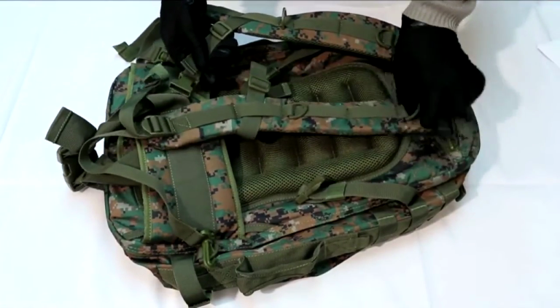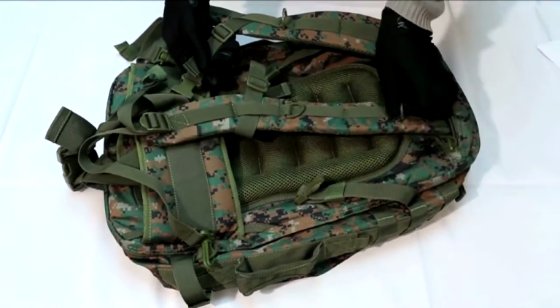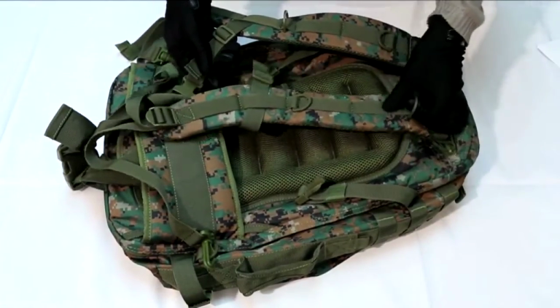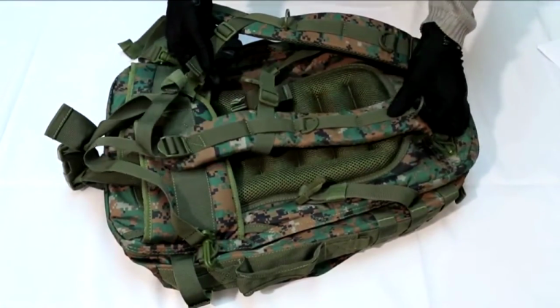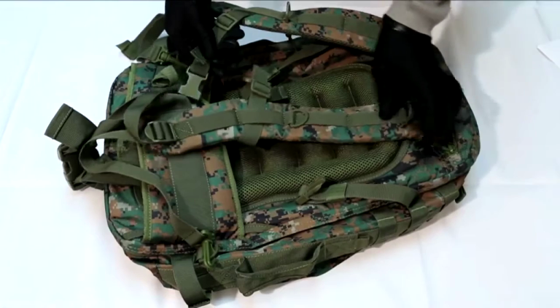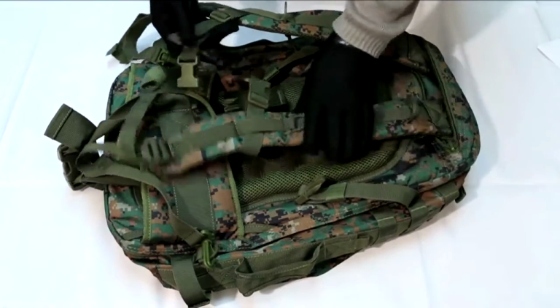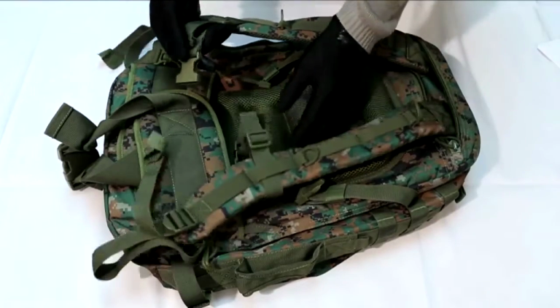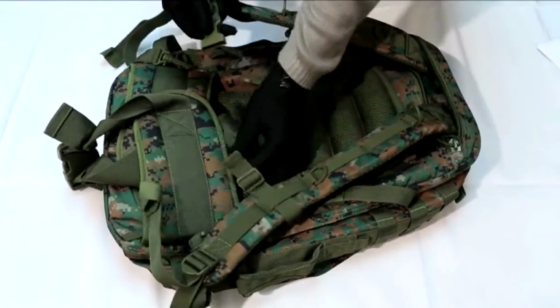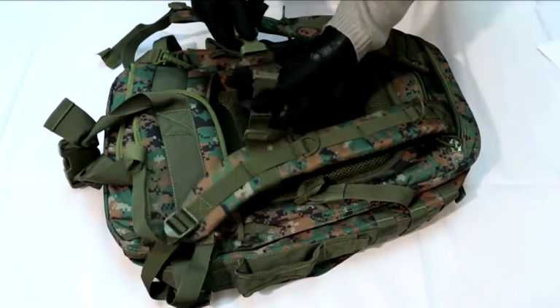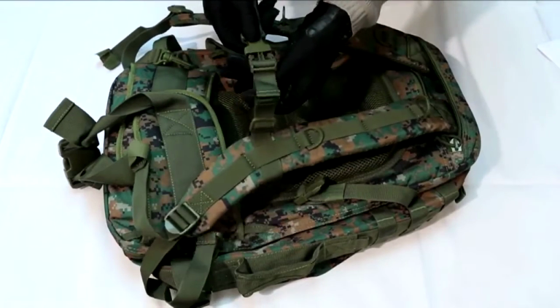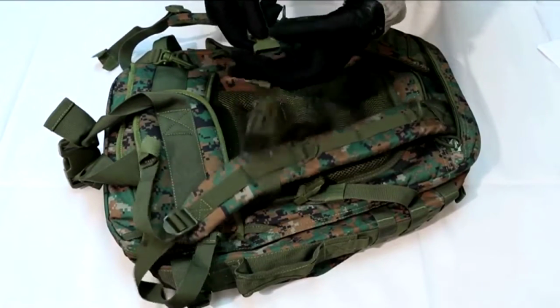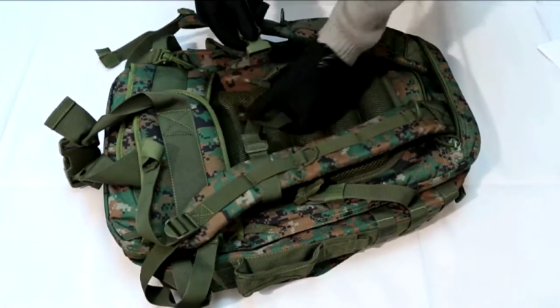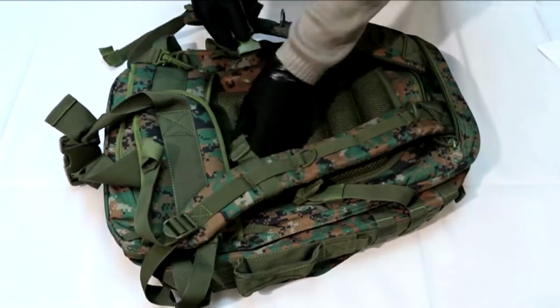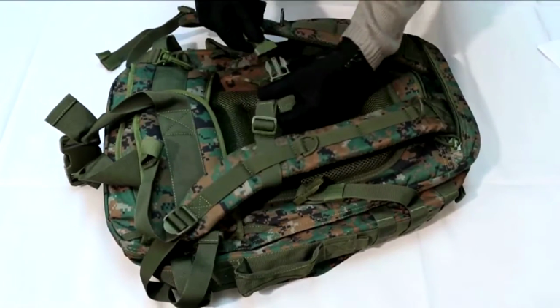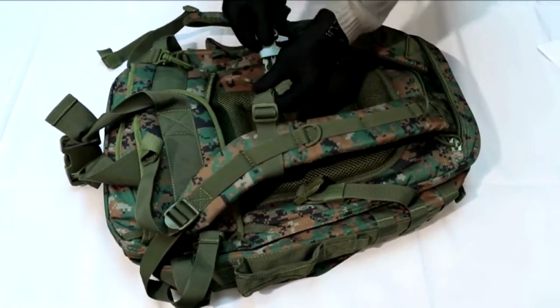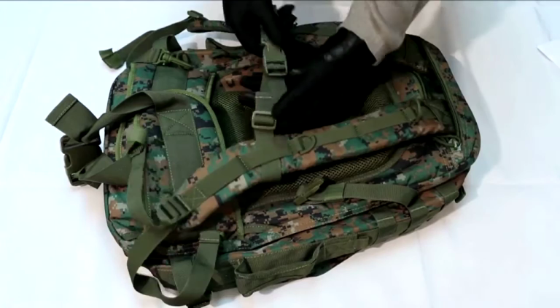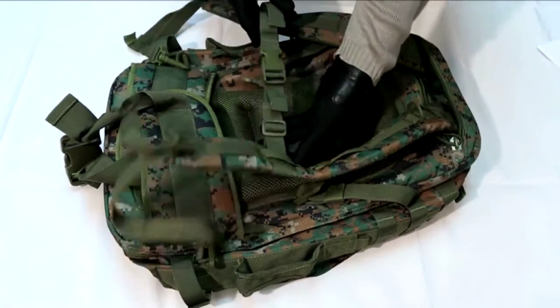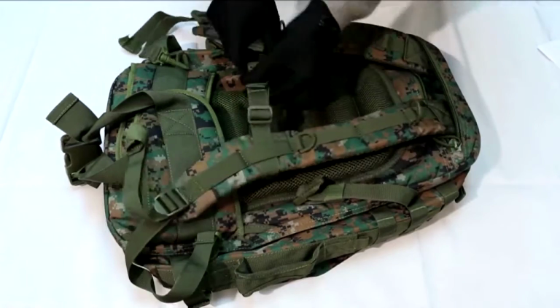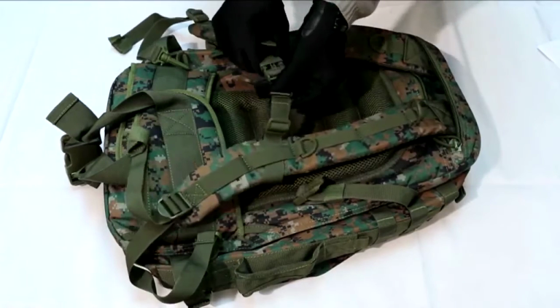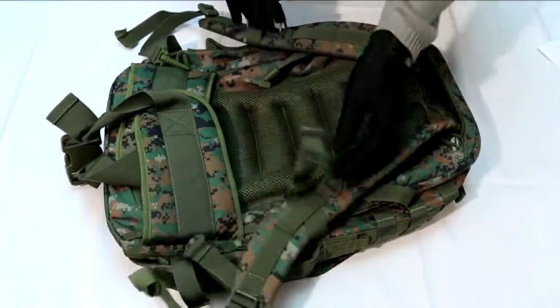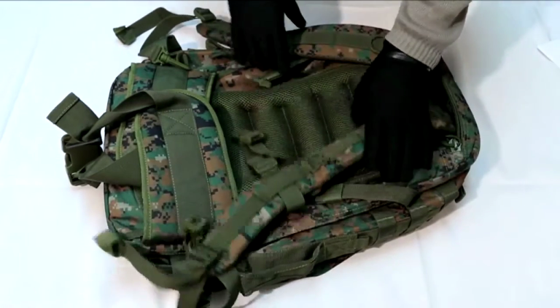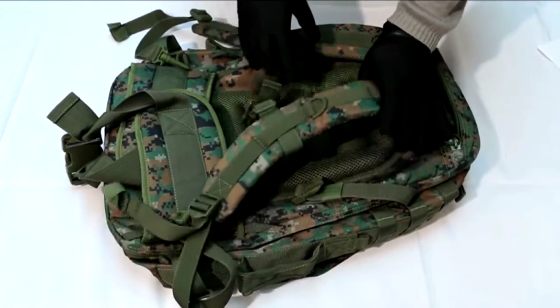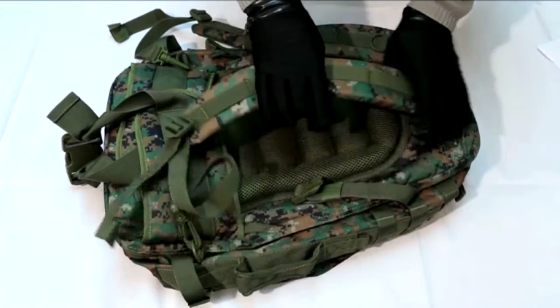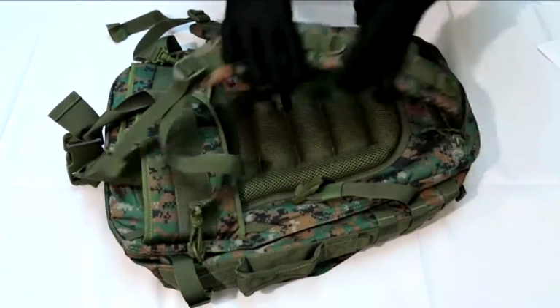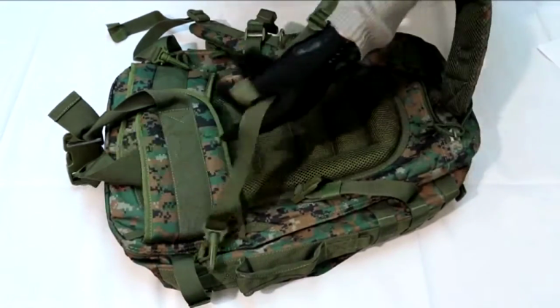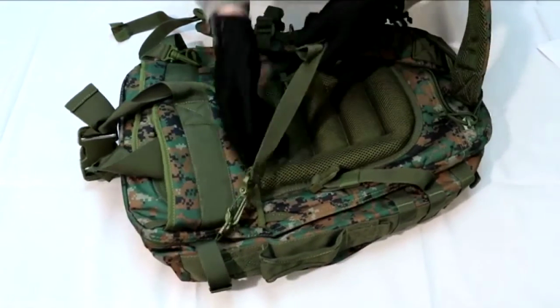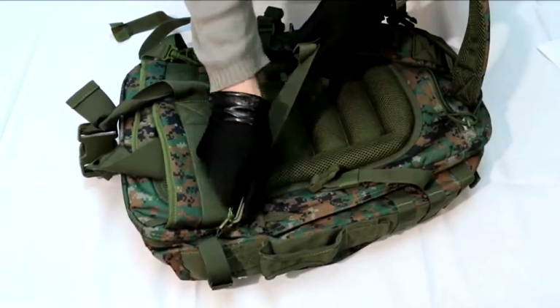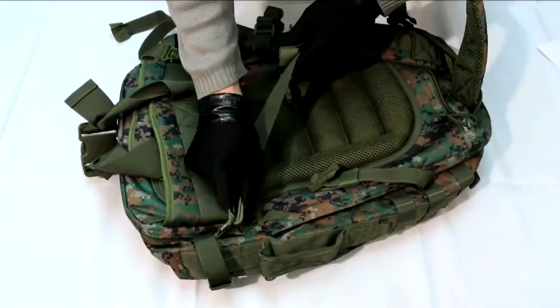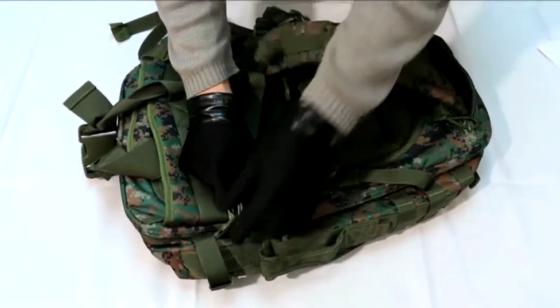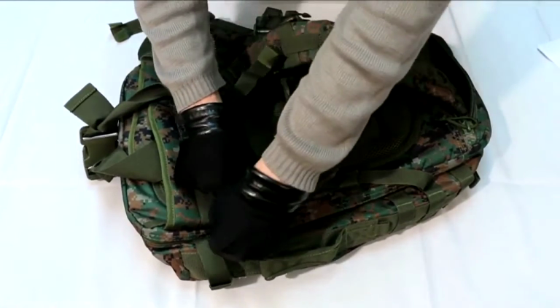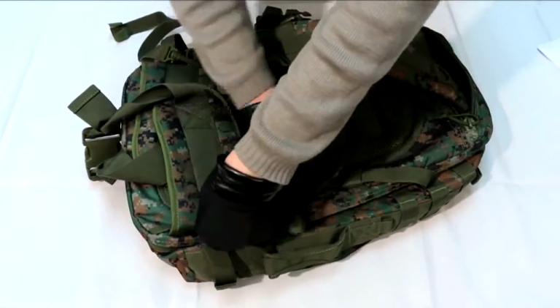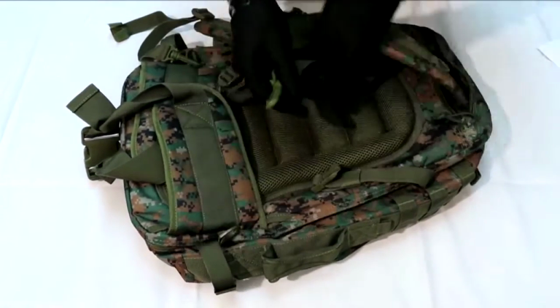The straps have a very heavy duty snap closure chest strap that tightens across your chest to help maintain a tight grip of the bag around your body. These shoulder straps can be unhooked from the bottom and stored inside the bag through the zippered pocket right on the top.